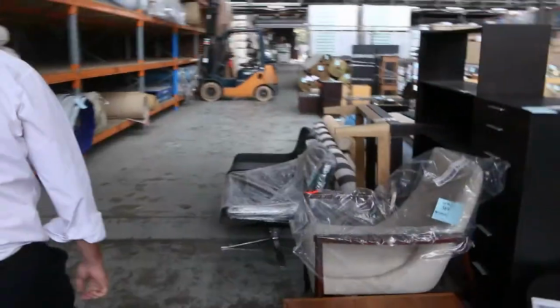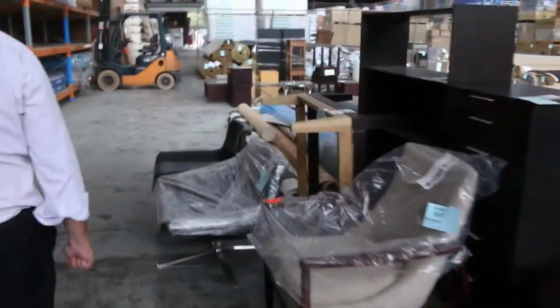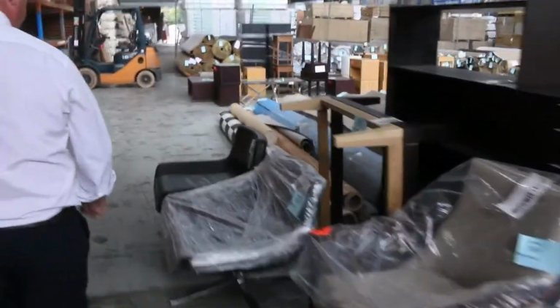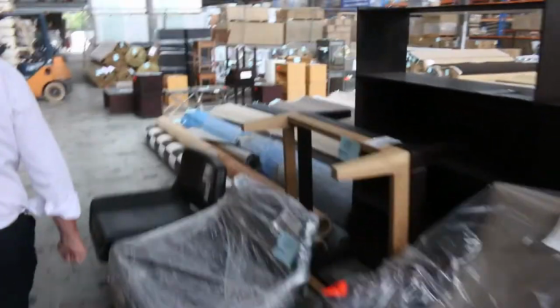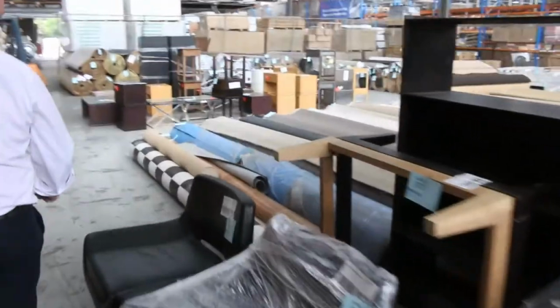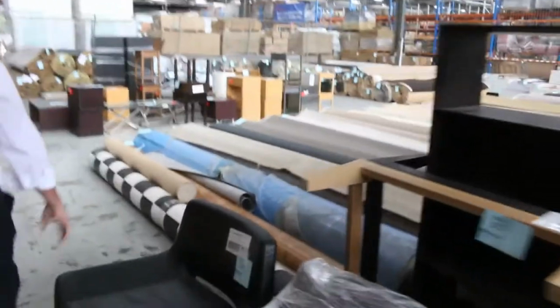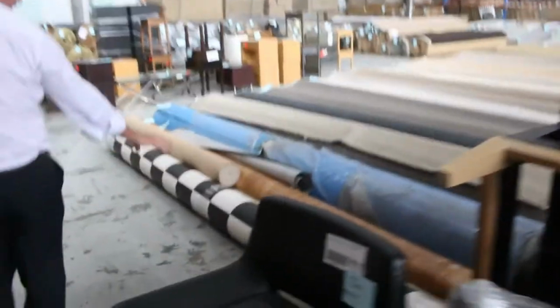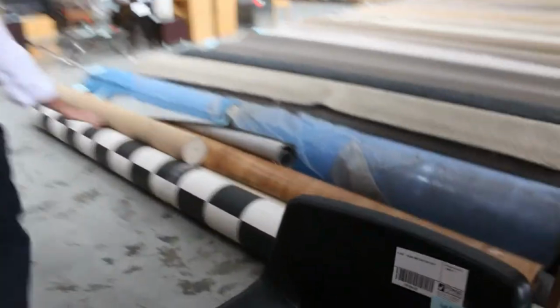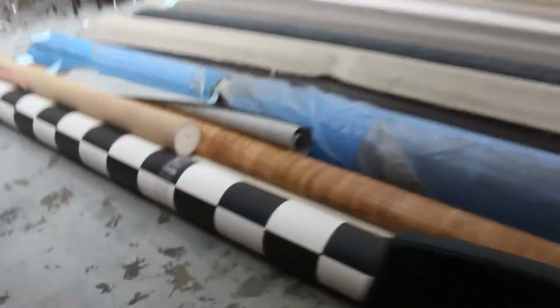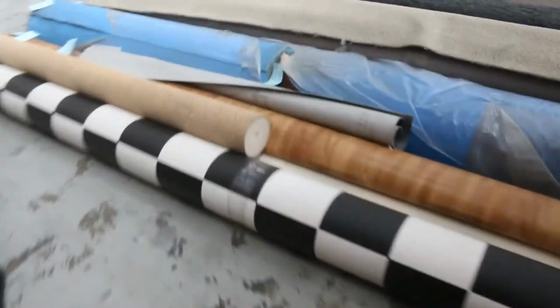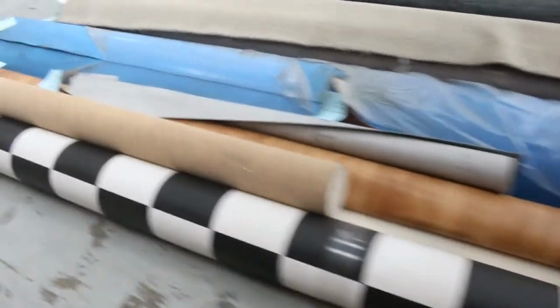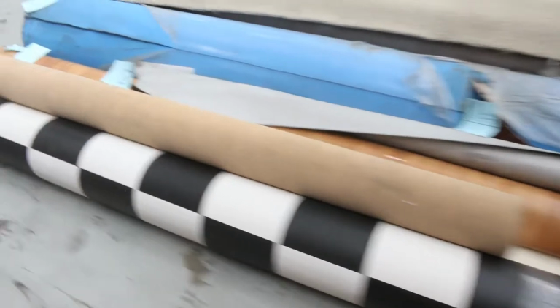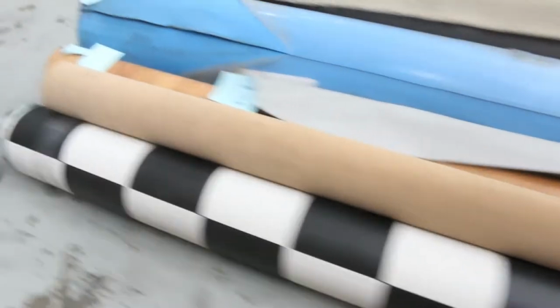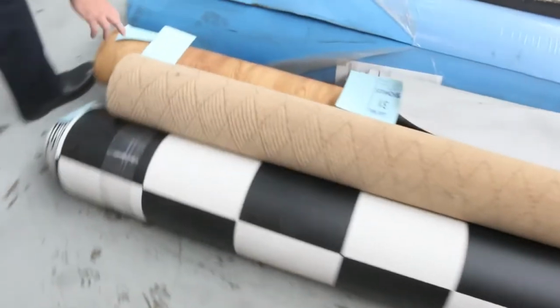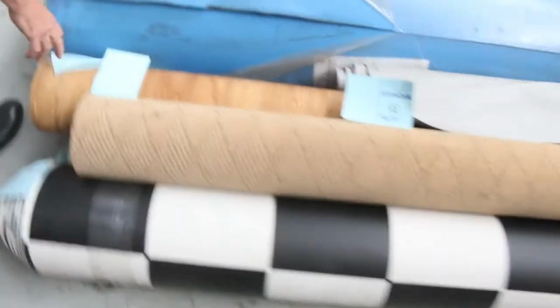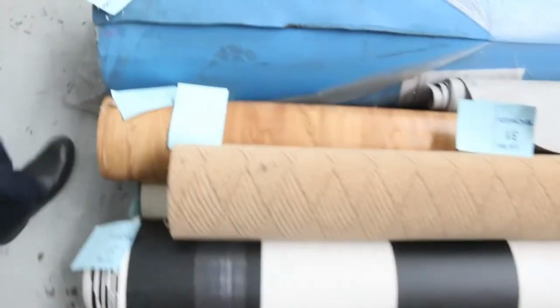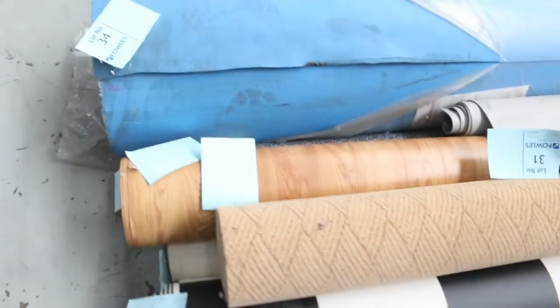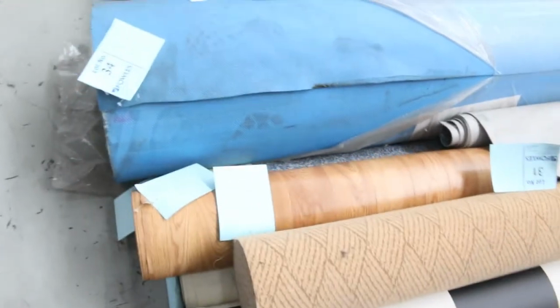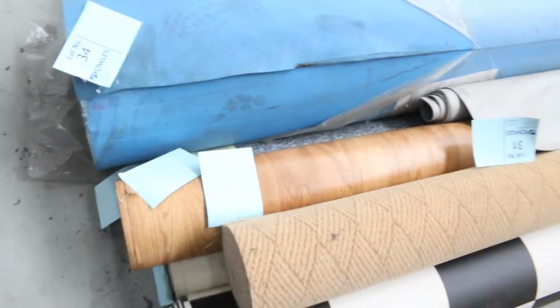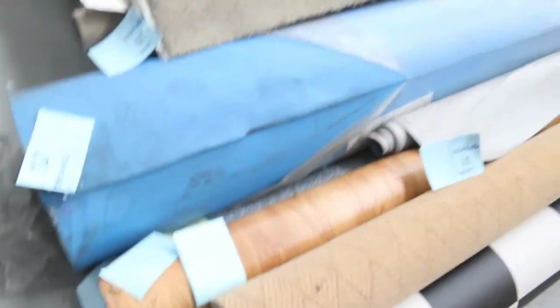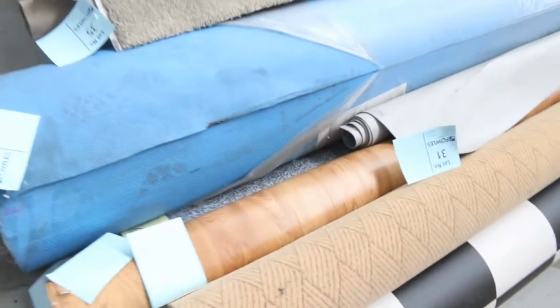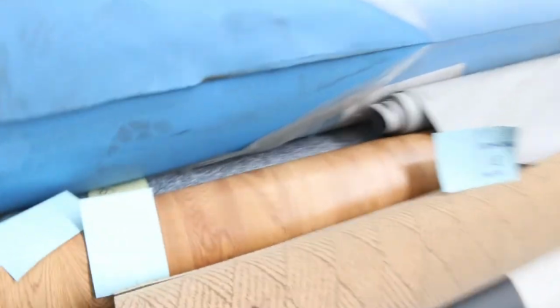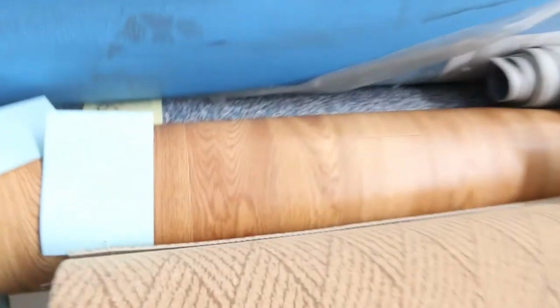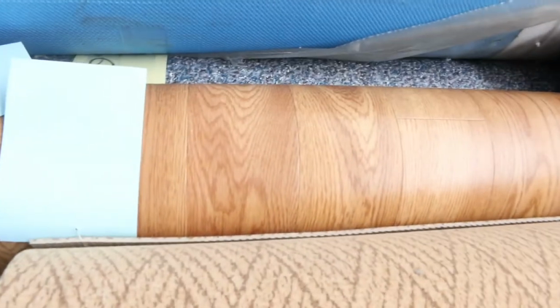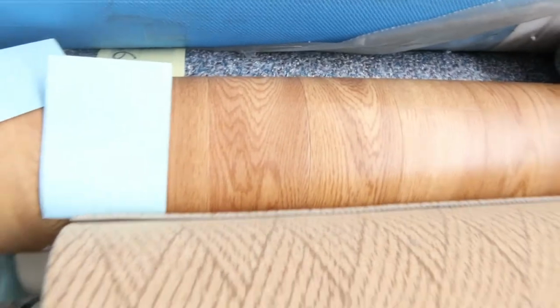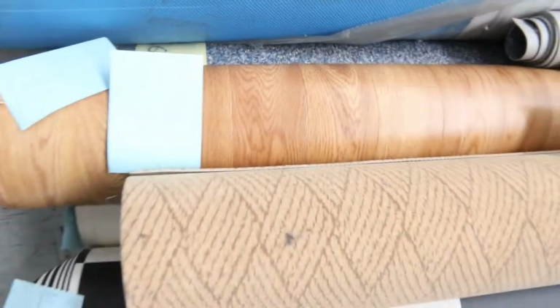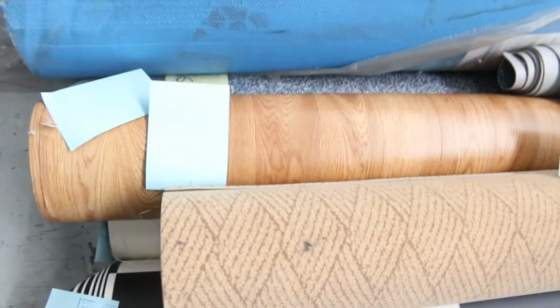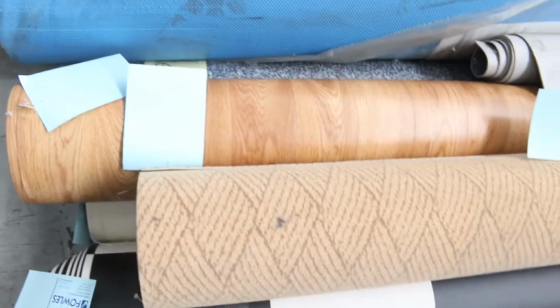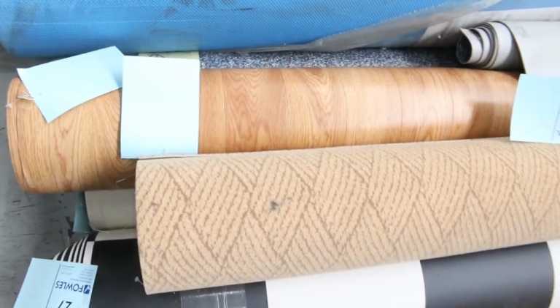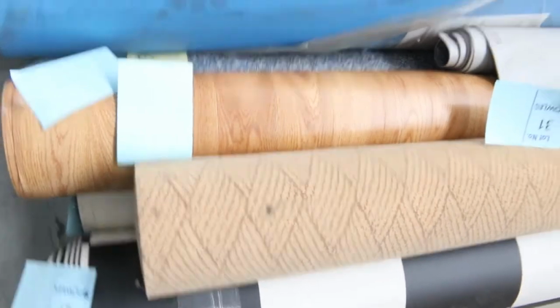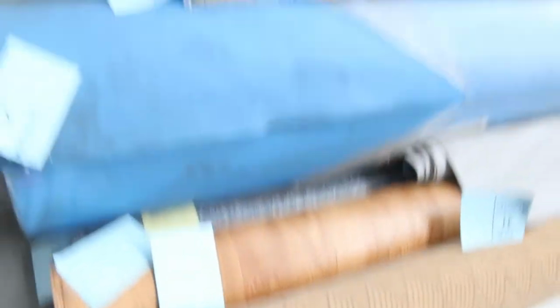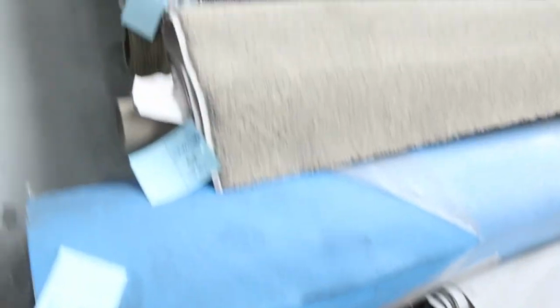Got a few rolls of vinyl over here — a nice black and white check one. That's a good size roll, and a couple of timber designs to get through. It's 4 metres wide, generally selling for around about that $25 to $30 a metre mark also. So awesome value — it's well and truly under half price.